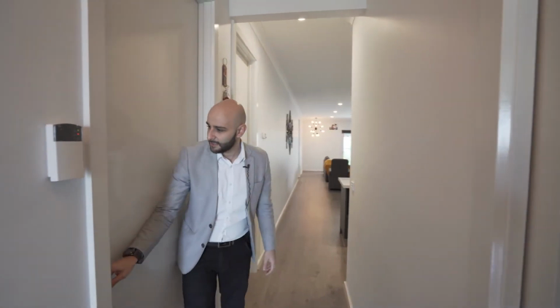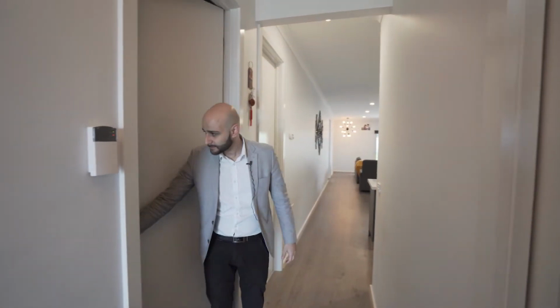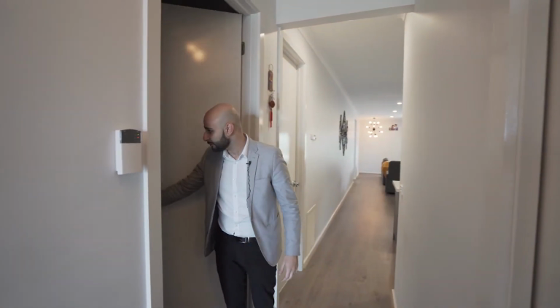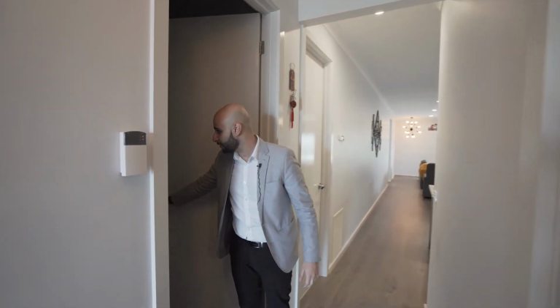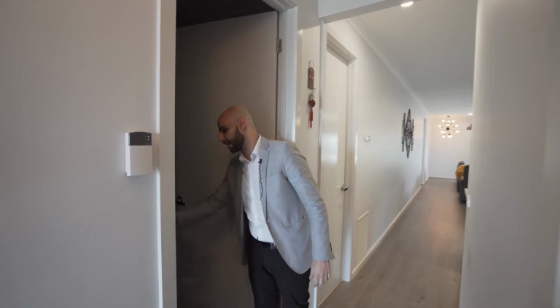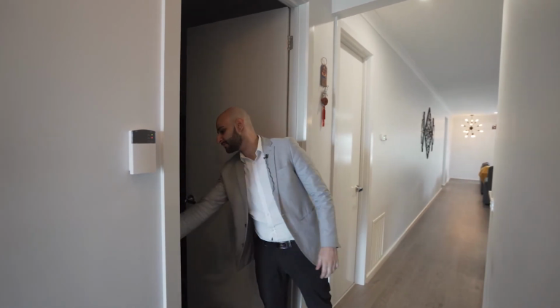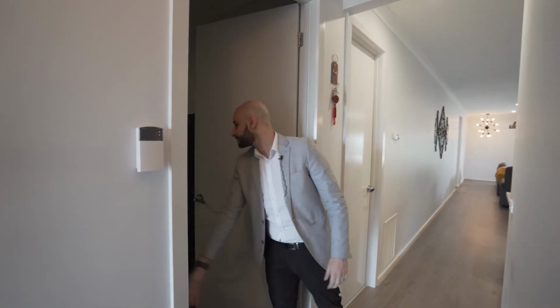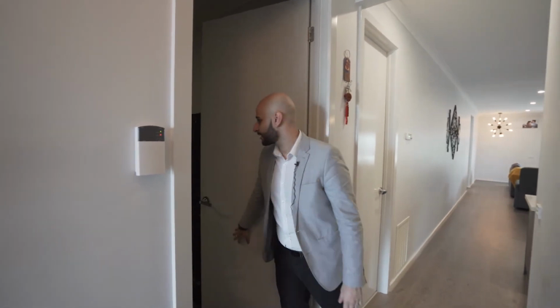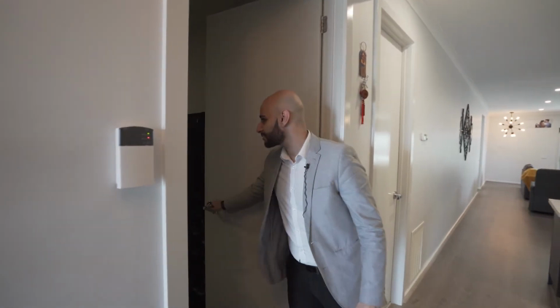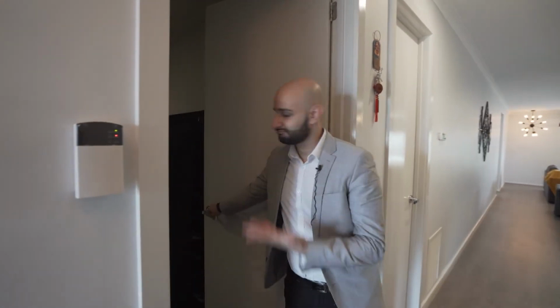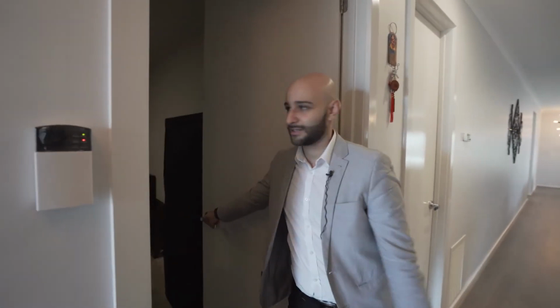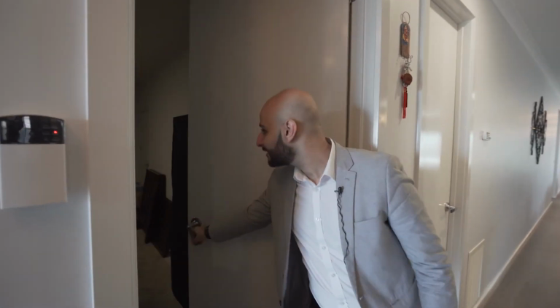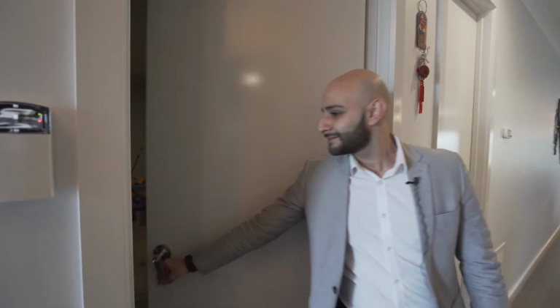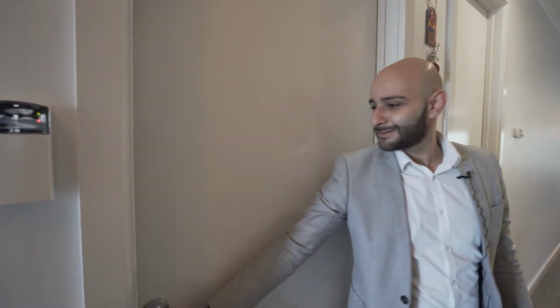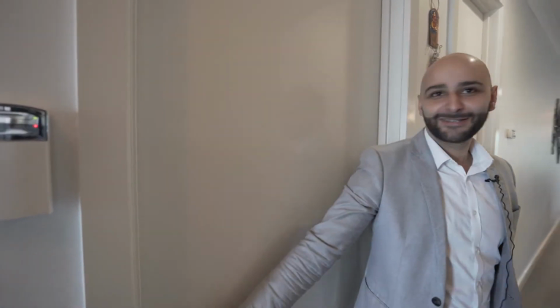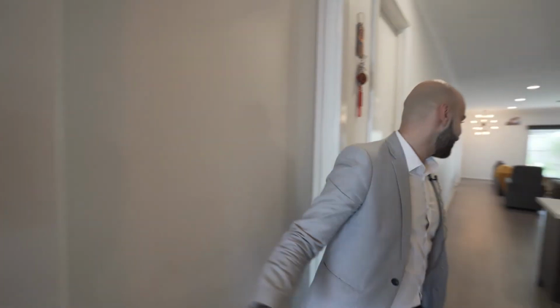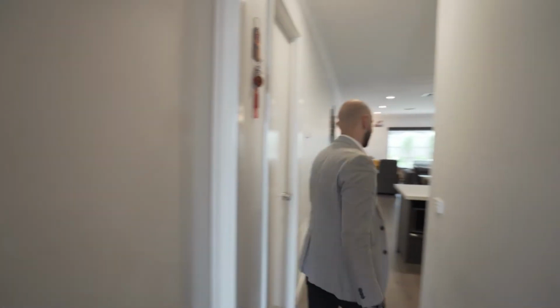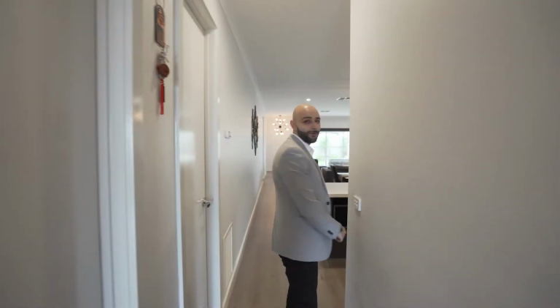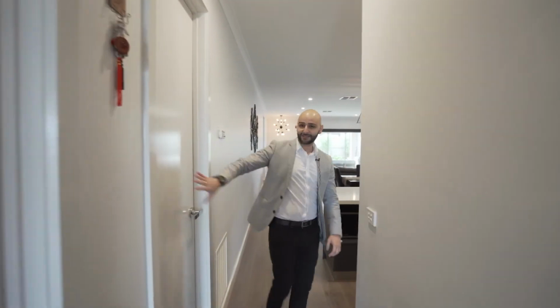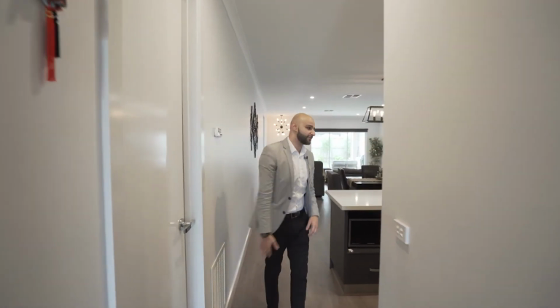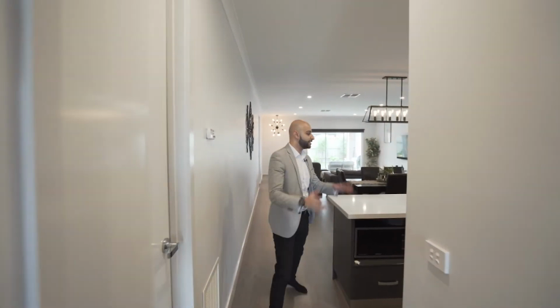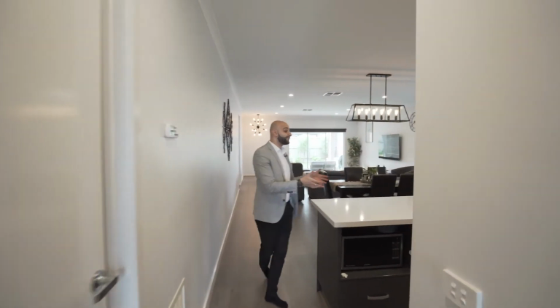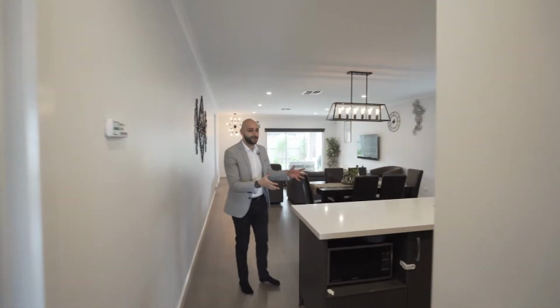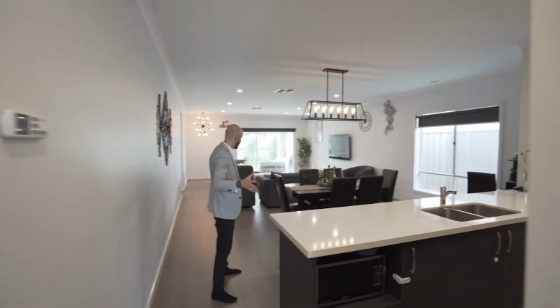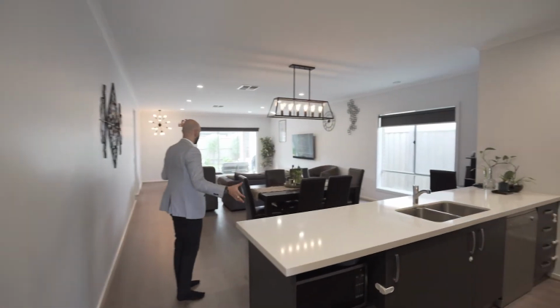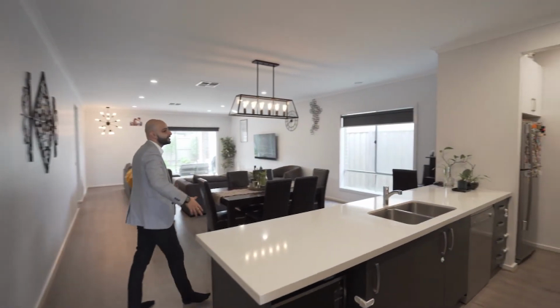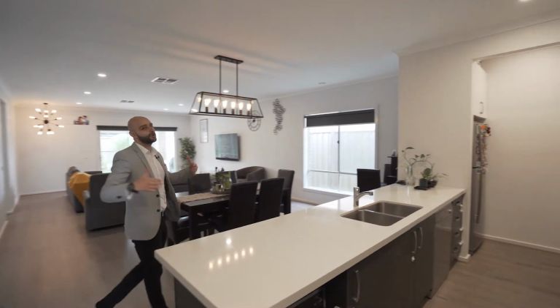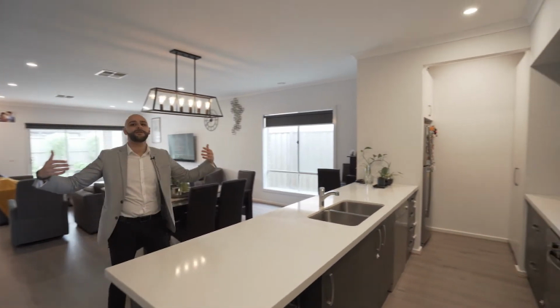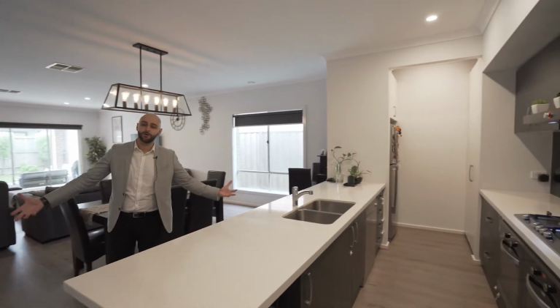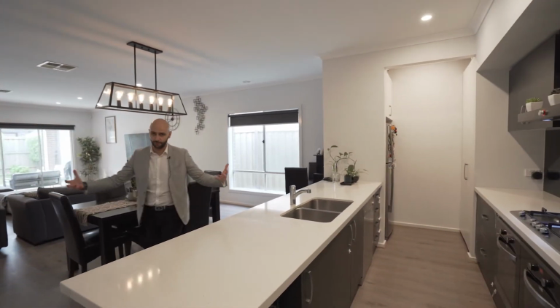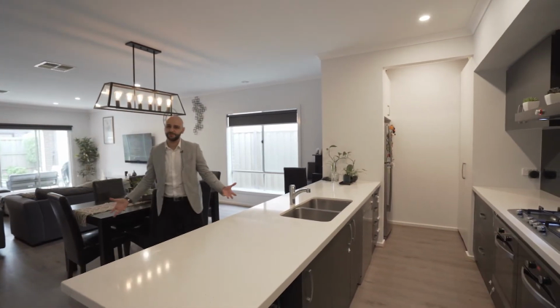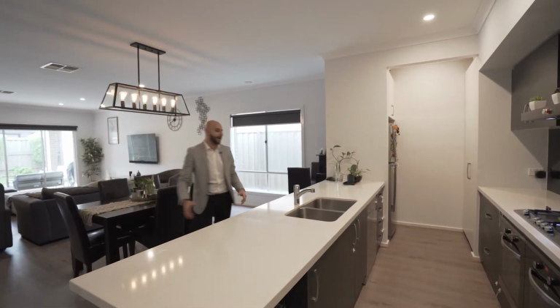In here we have got a double lock-up garage, as you can see. On my right-hand side, you've got the laundry. On my left-hand side and this whole section, you've got where most of the living is going to happen.